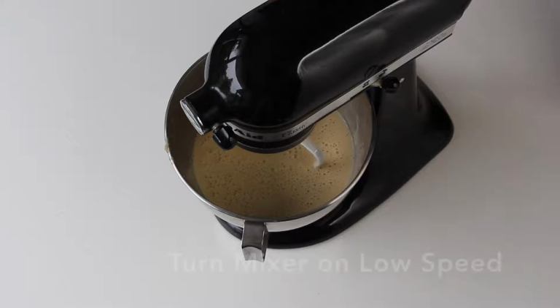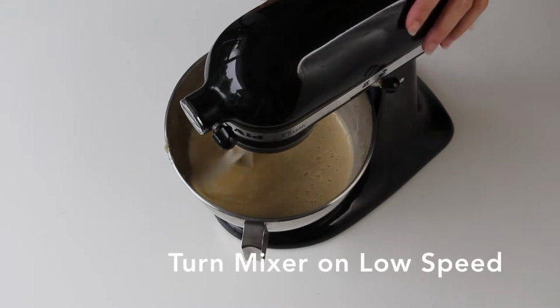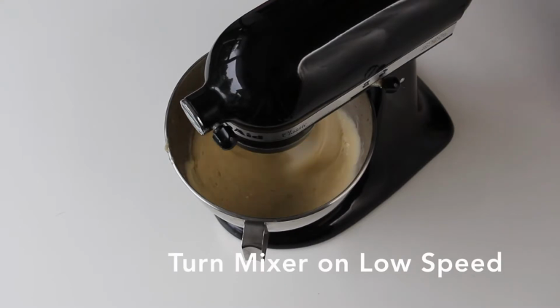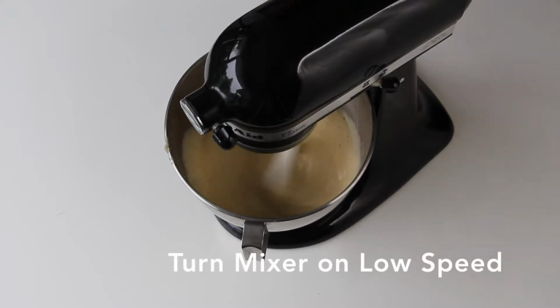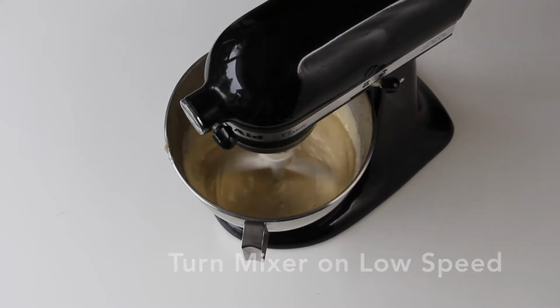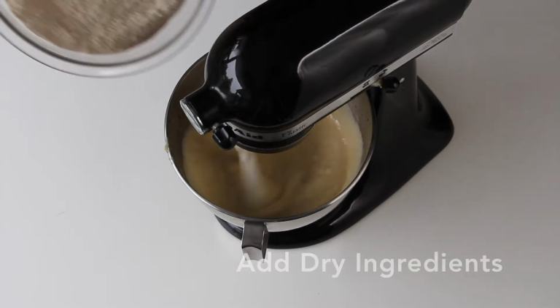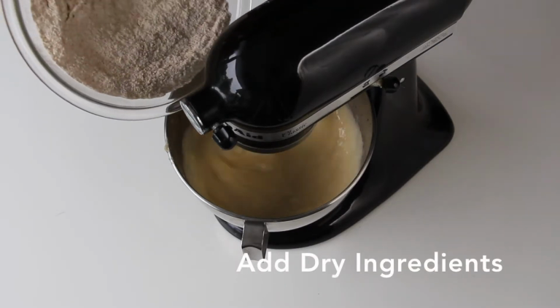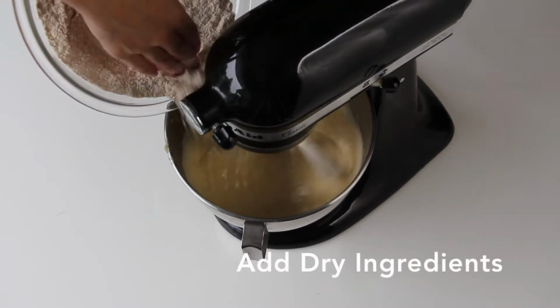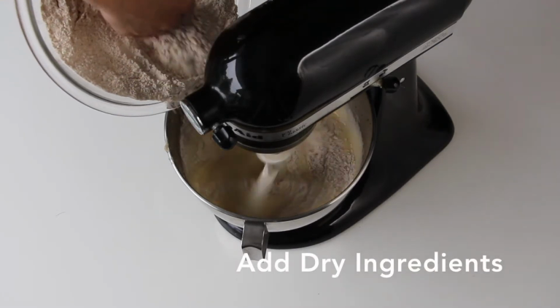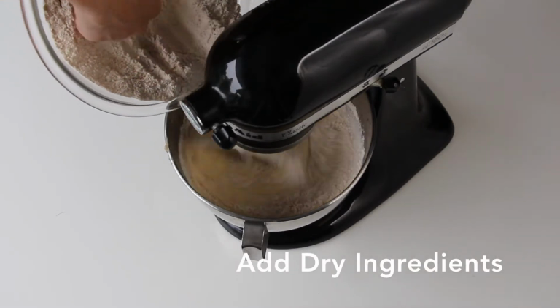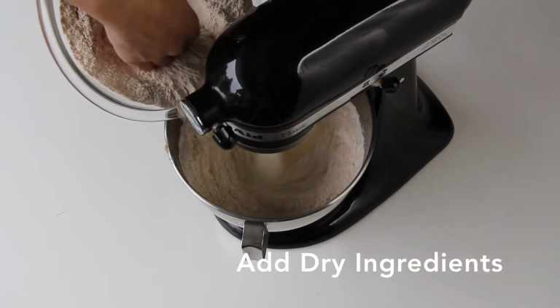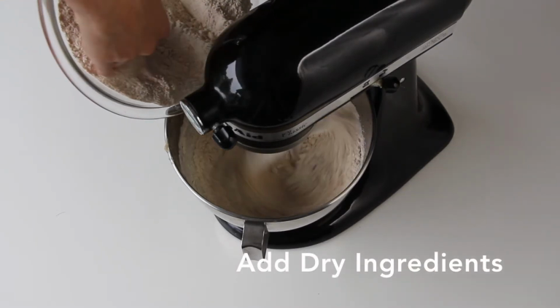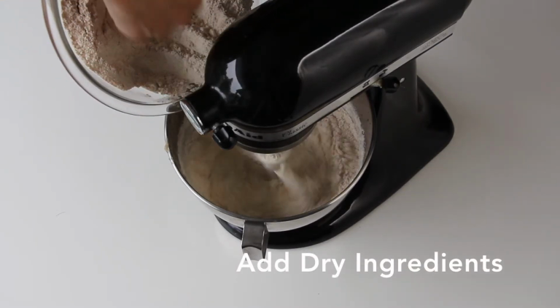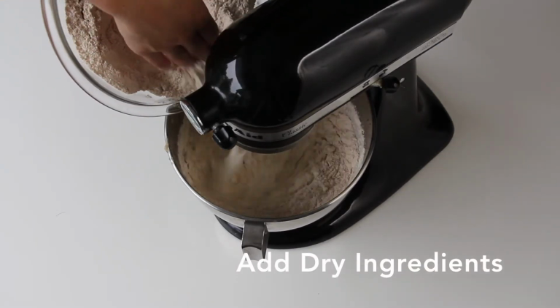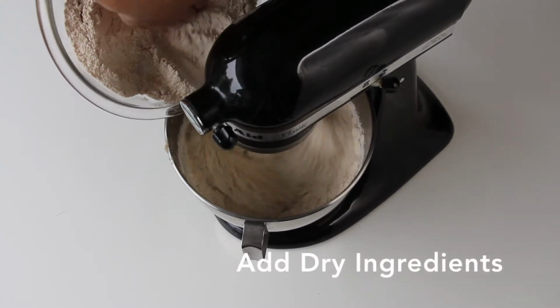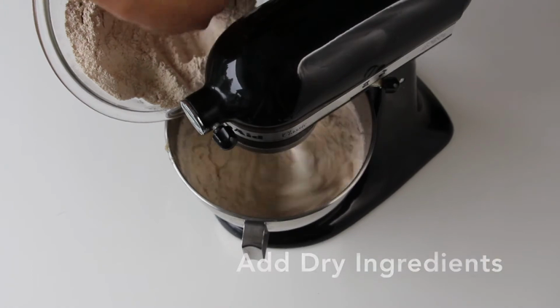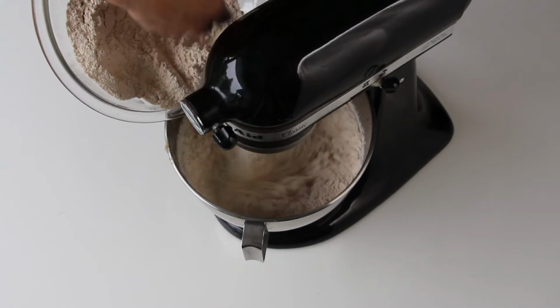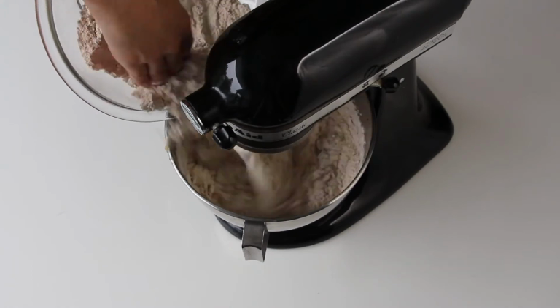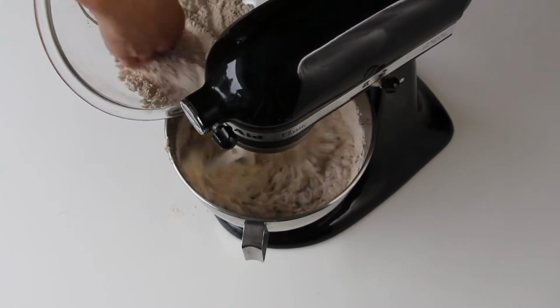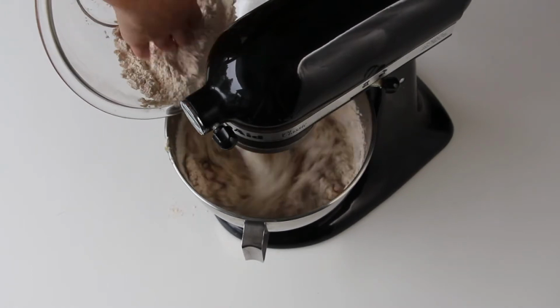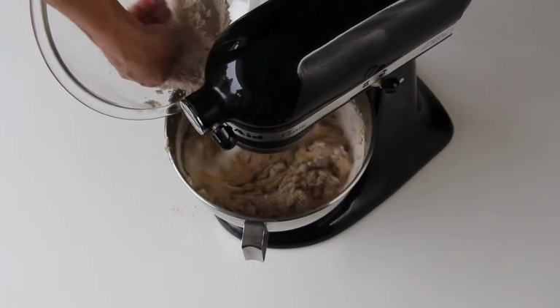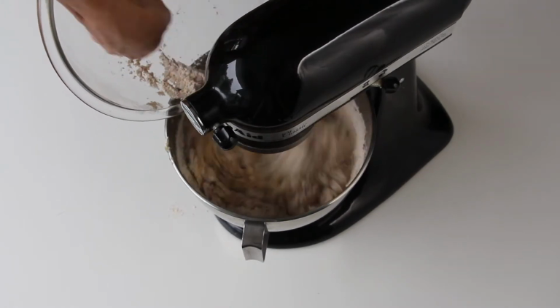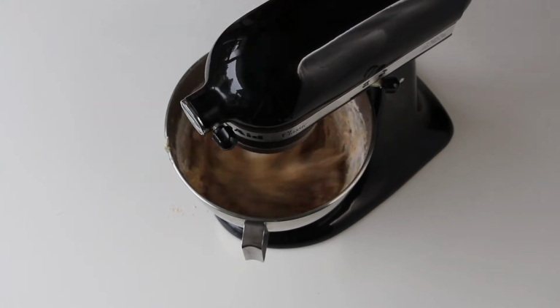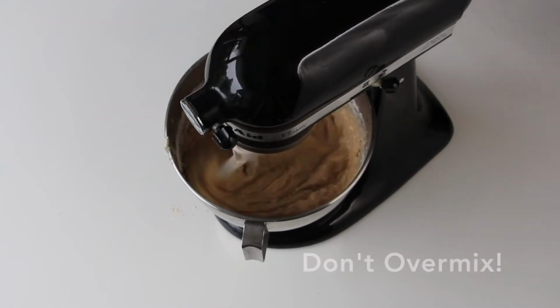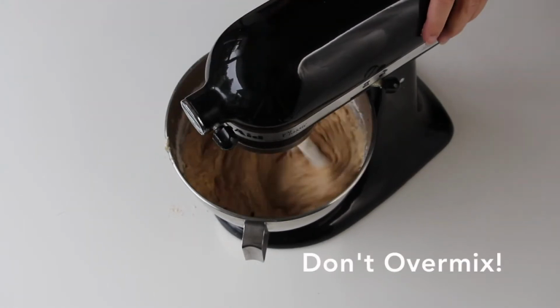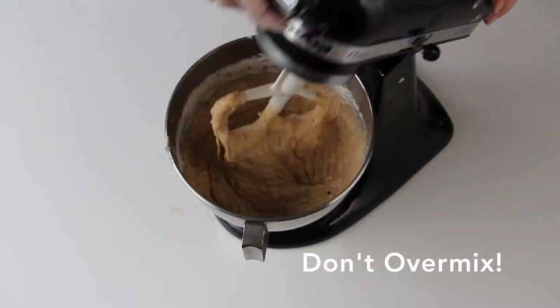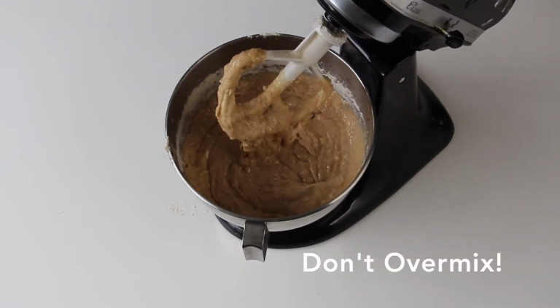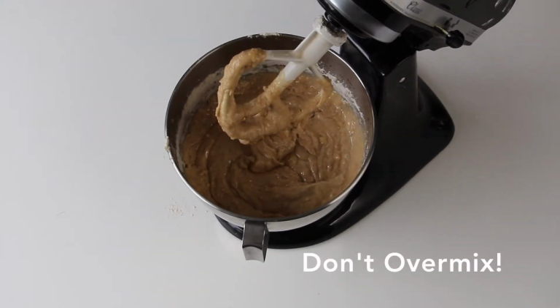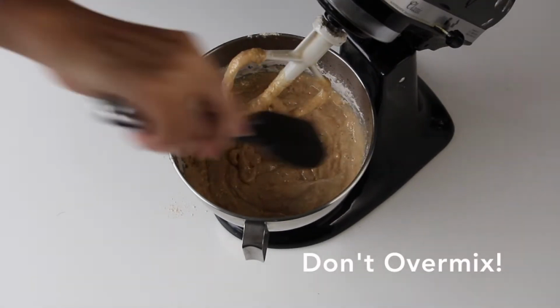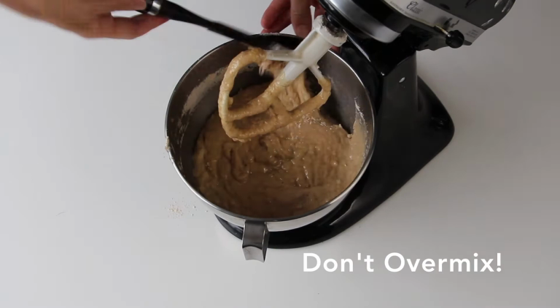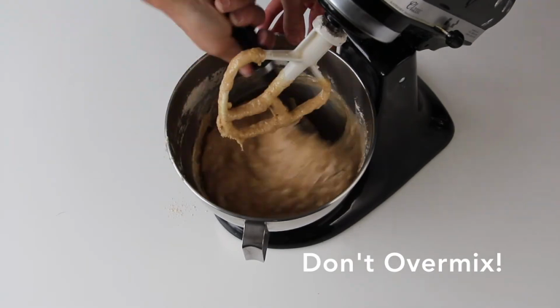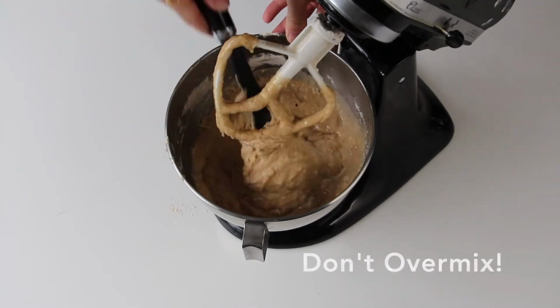Turn mixer on low speed and slowly add your dry ingredients. Don't over mix or your muffins will come out hard.